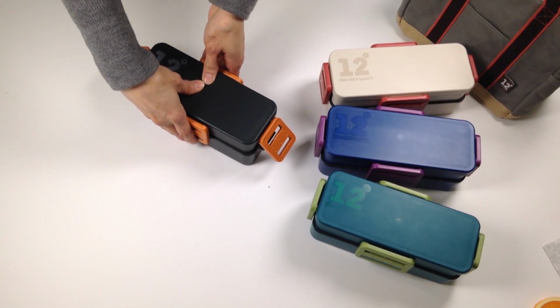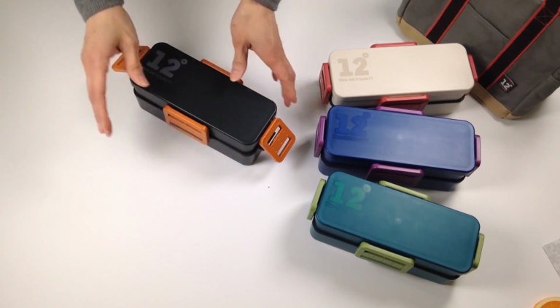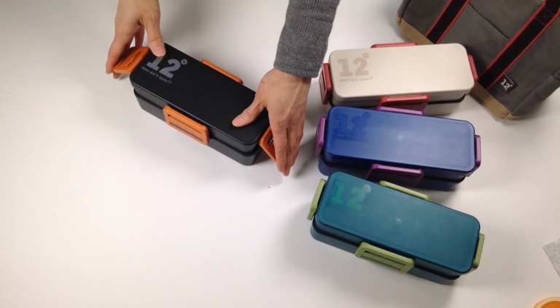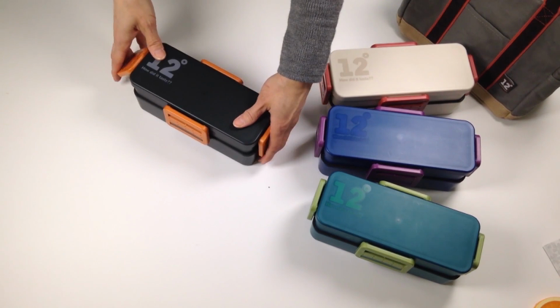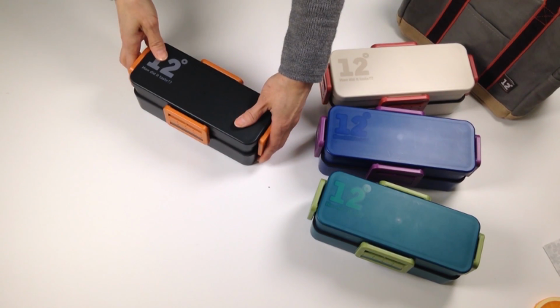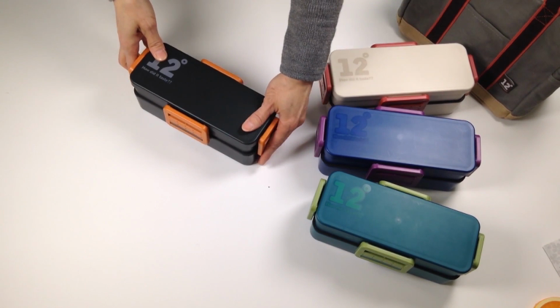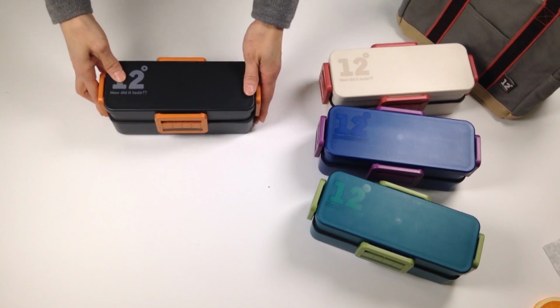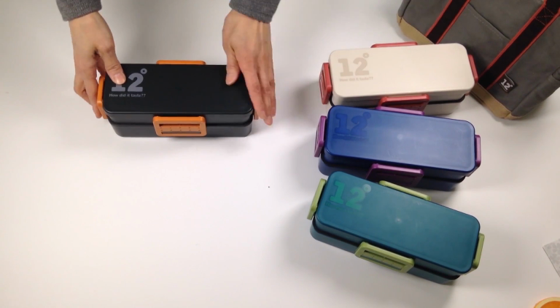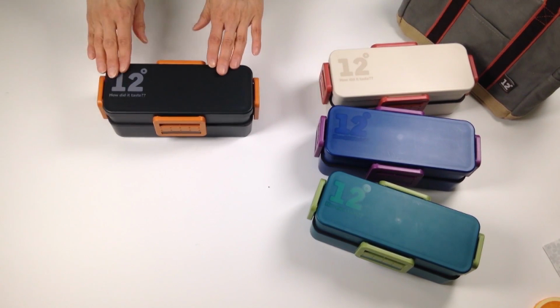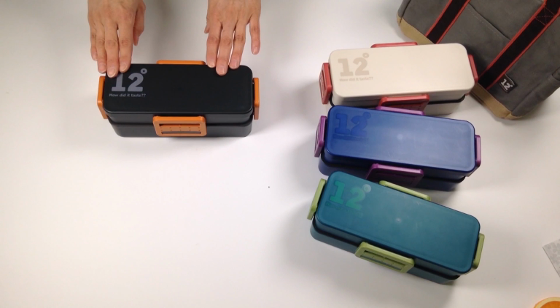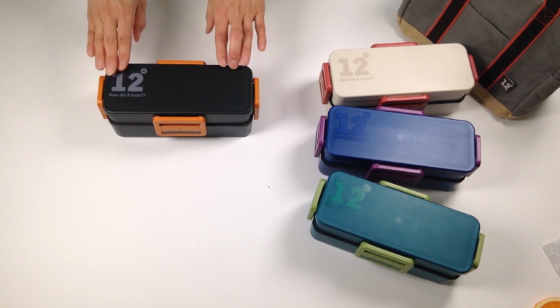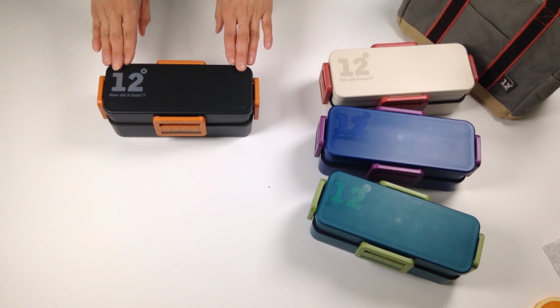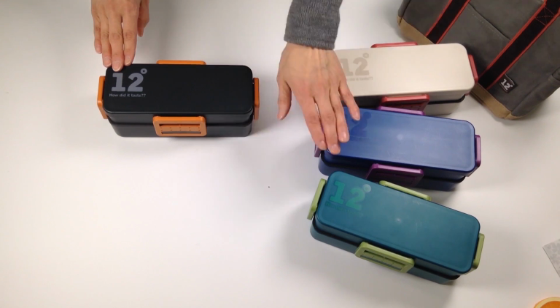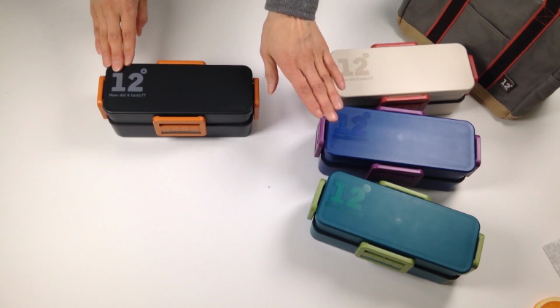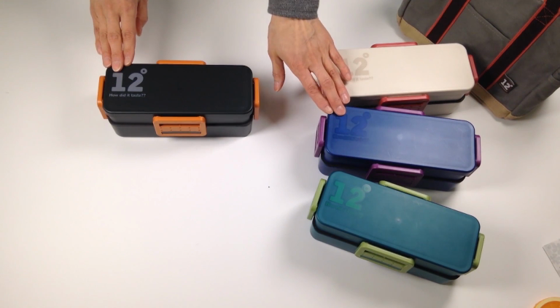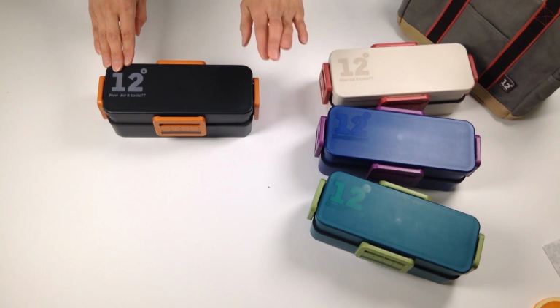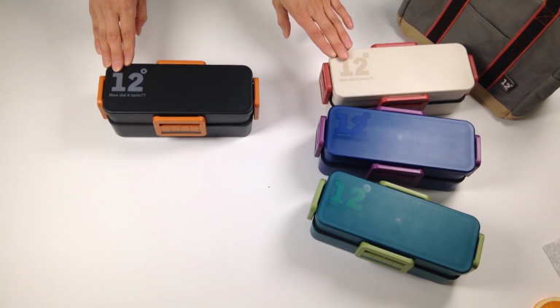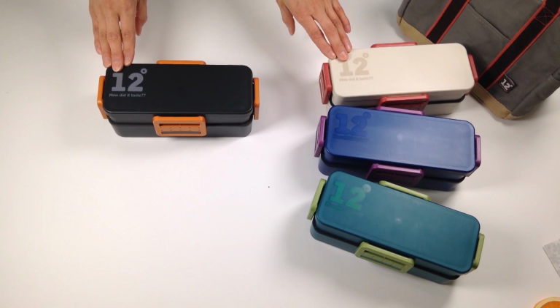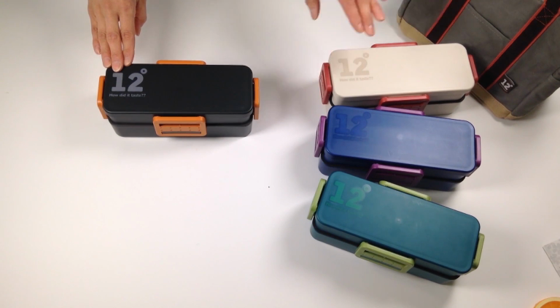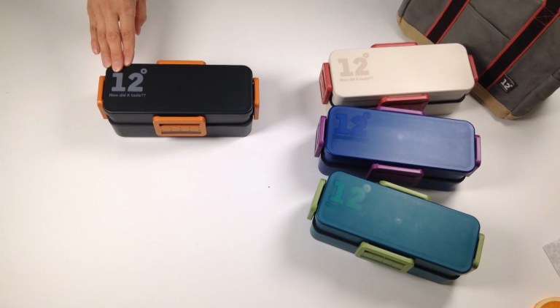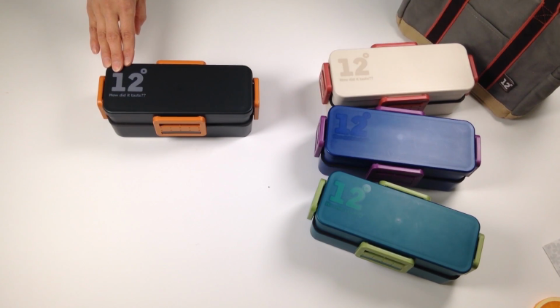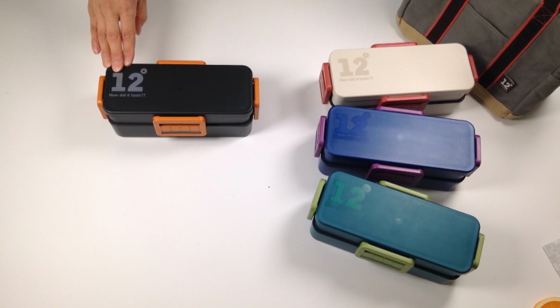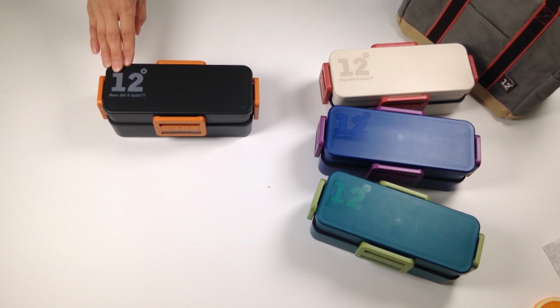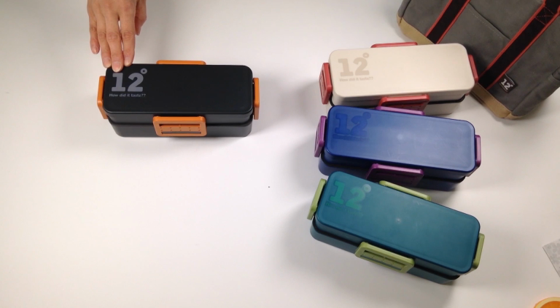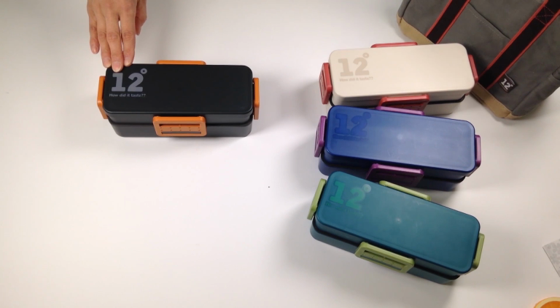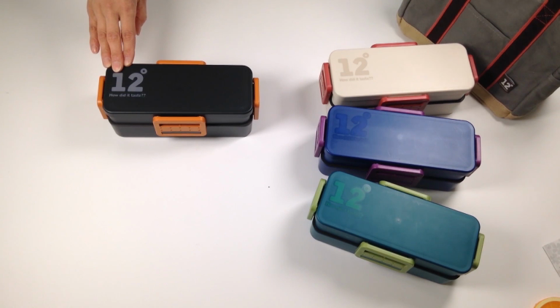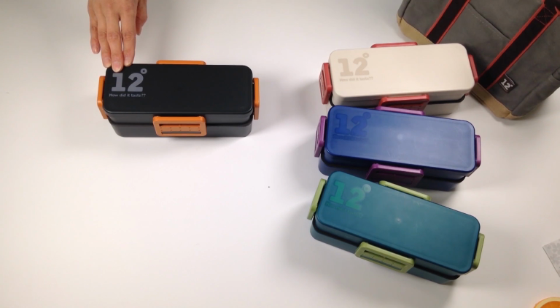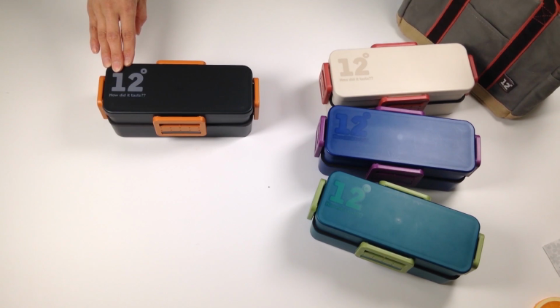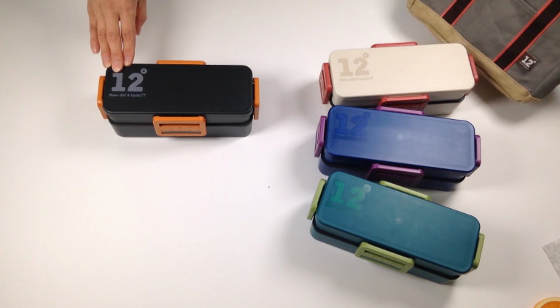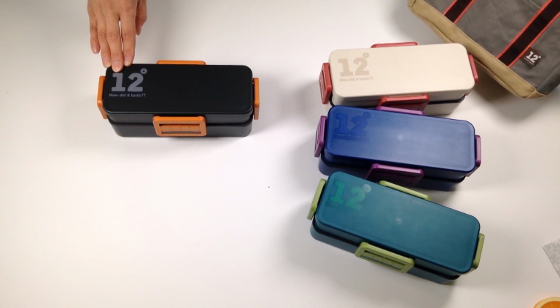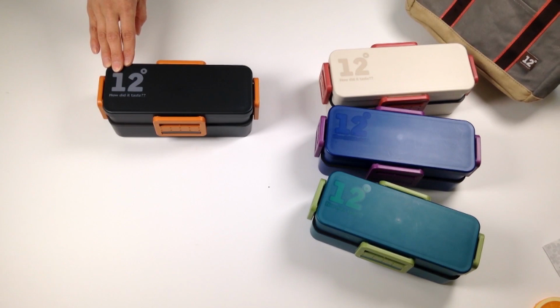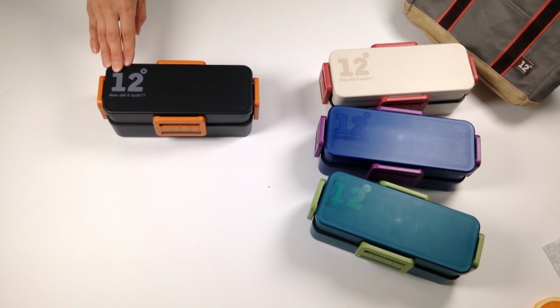These come with four great clips and they come in four different colors: brown, green, purple, and white. Each box is also available to purchase with a matching wash bag.